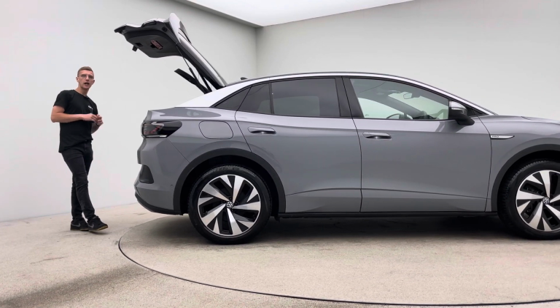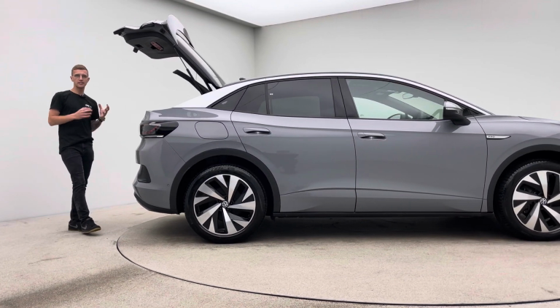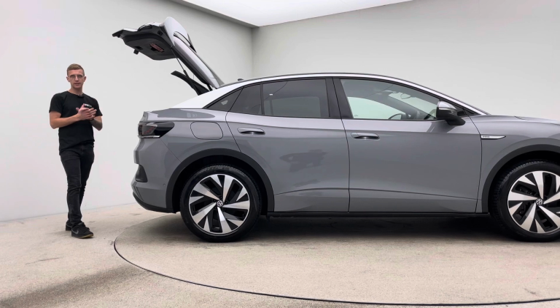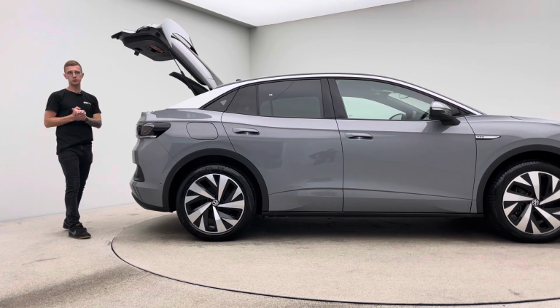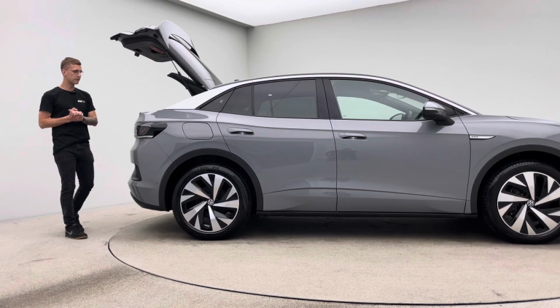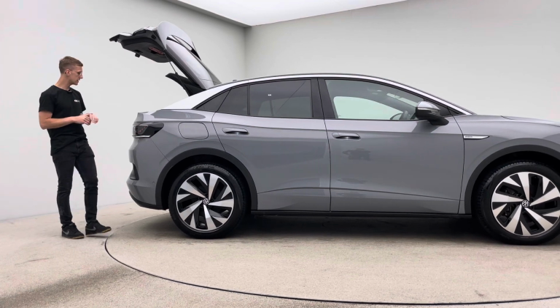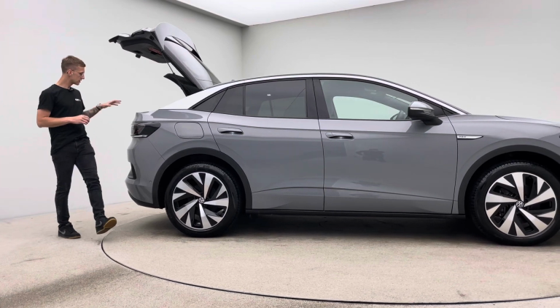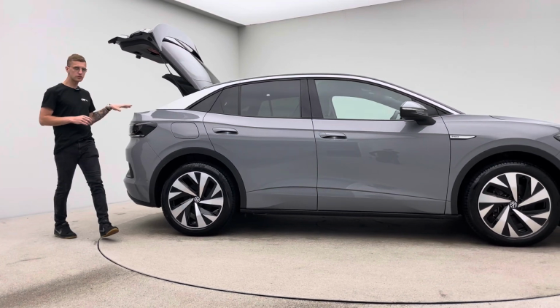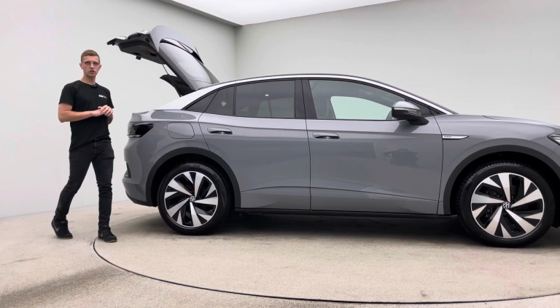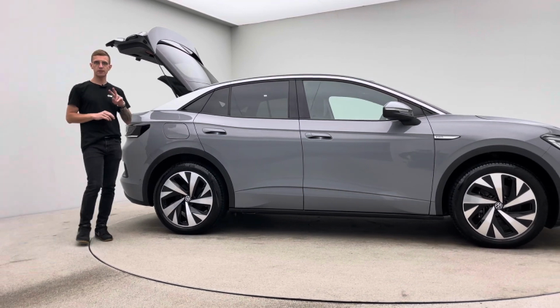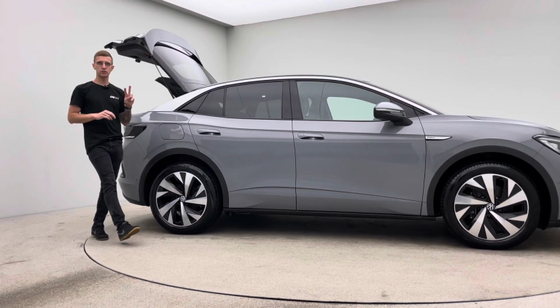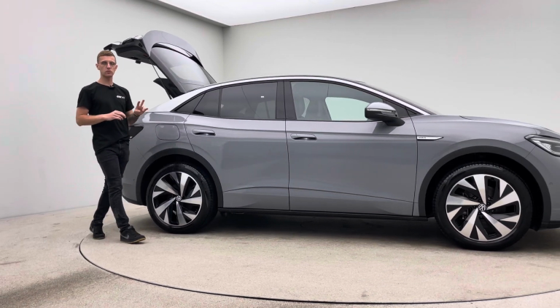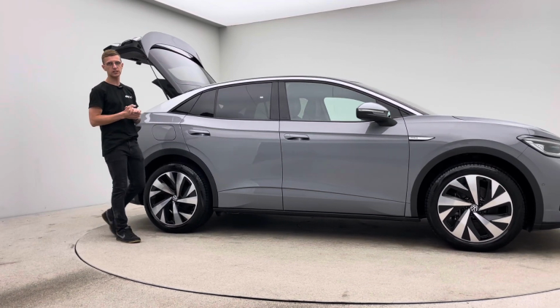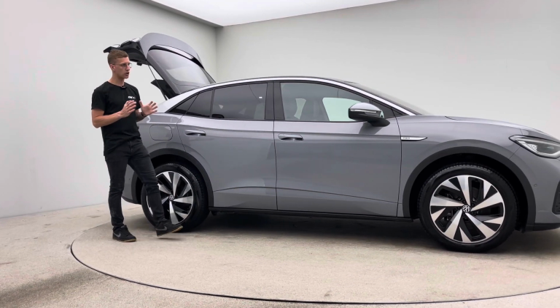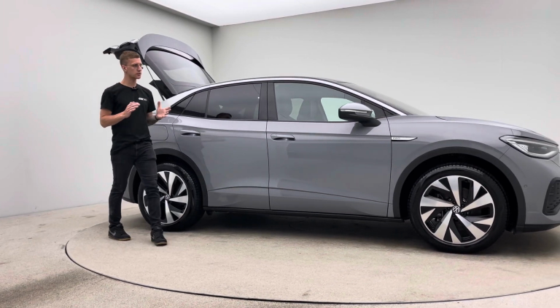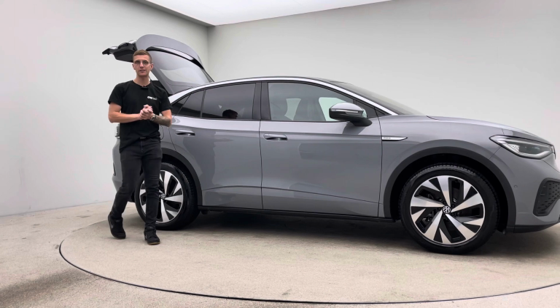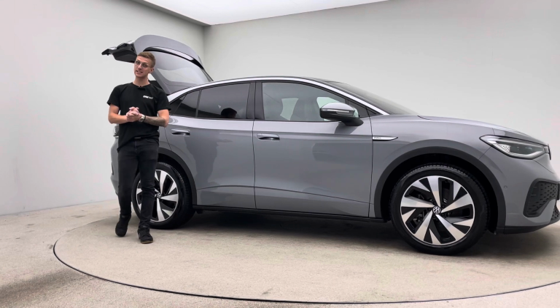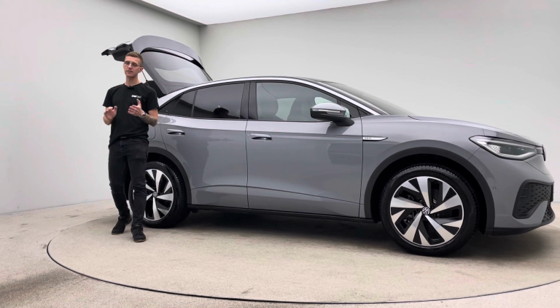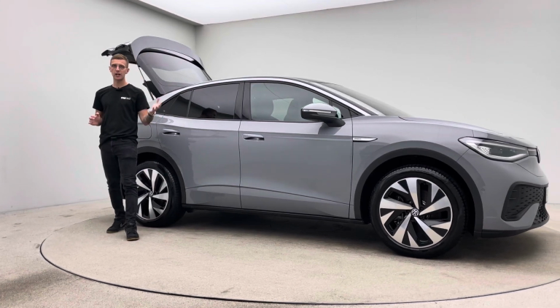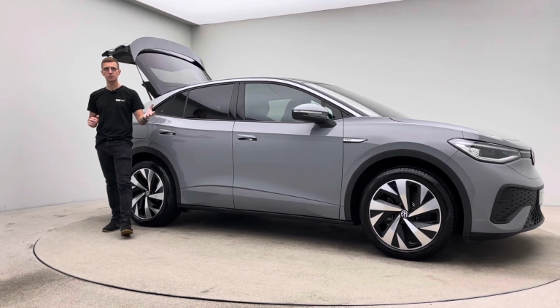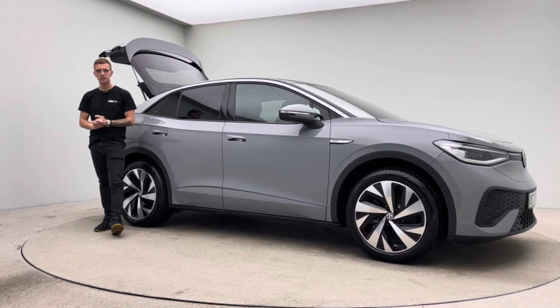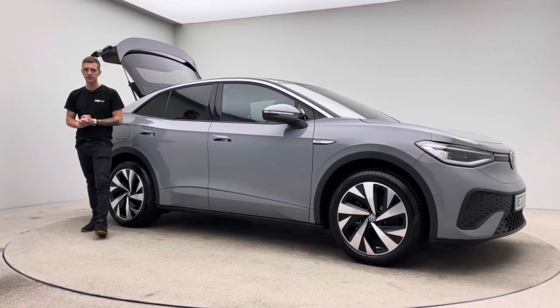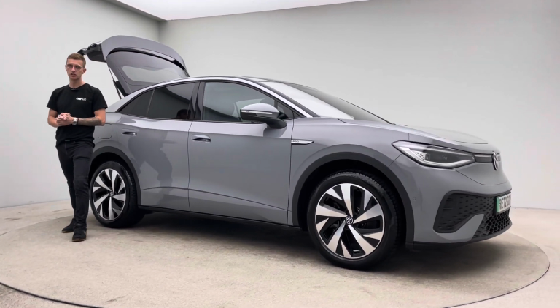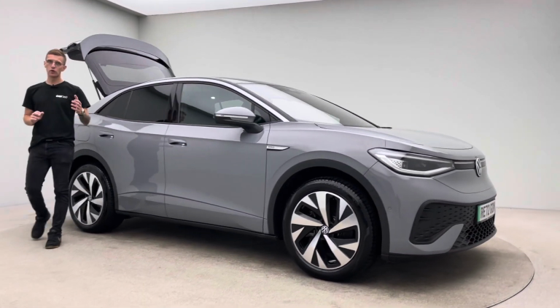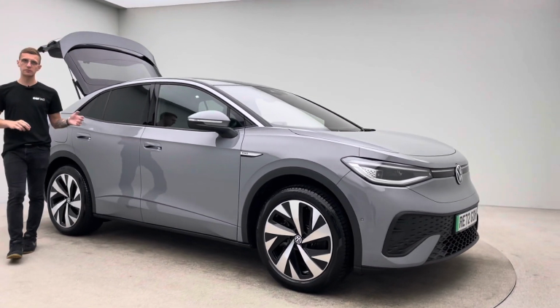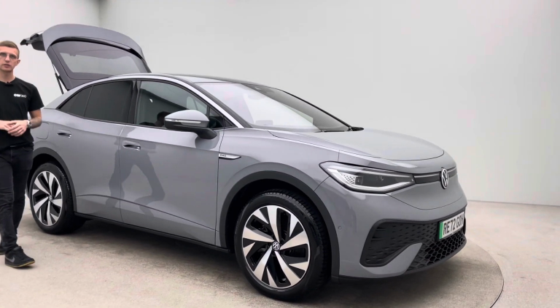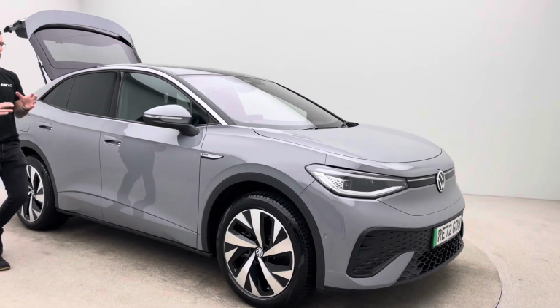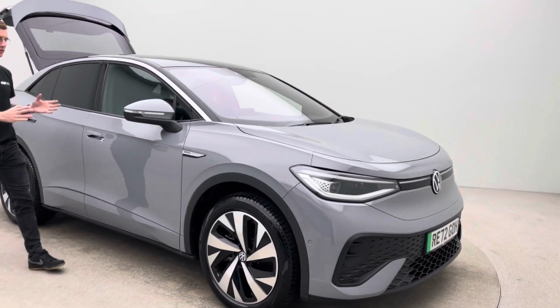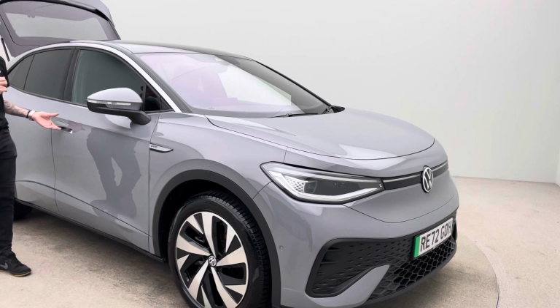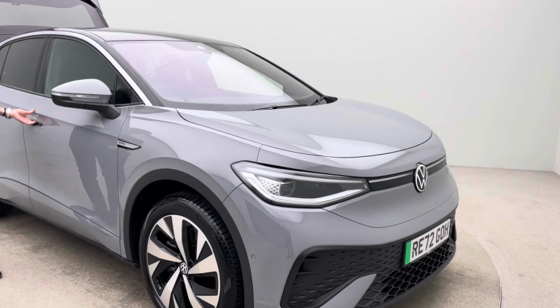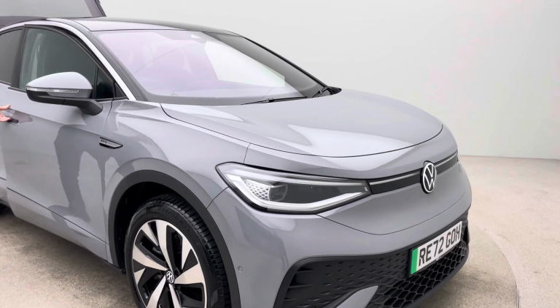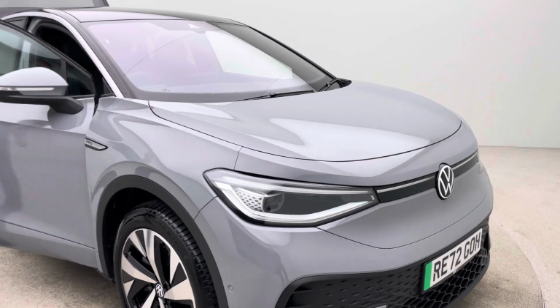A seven day money back guarantee, type two charging cable, two keys and the option of either collection from our collection centre or a home delivery where we'll bring the car to your driveway.